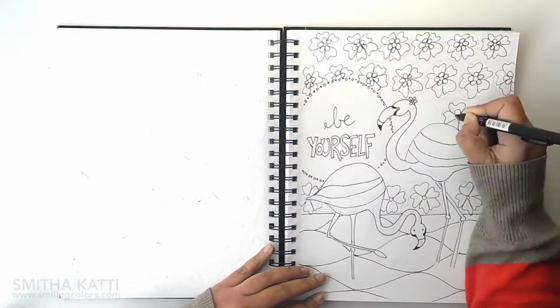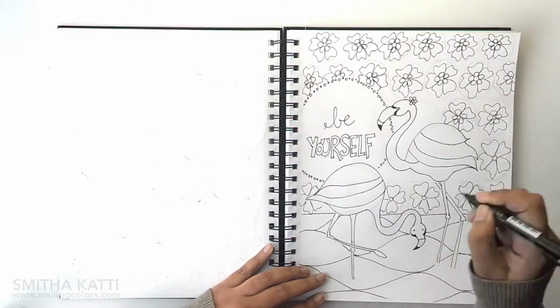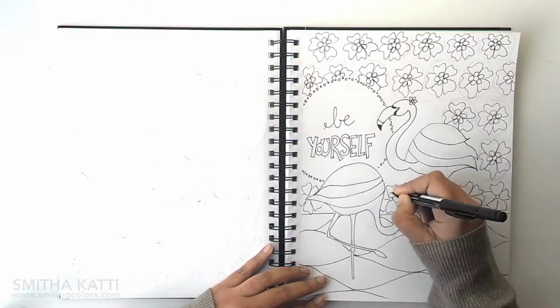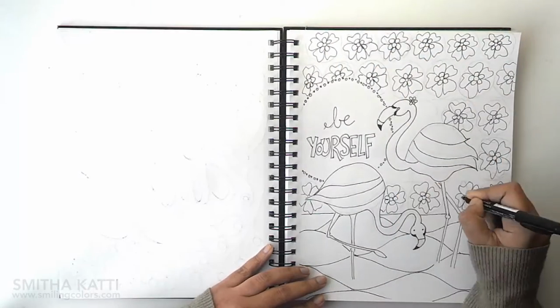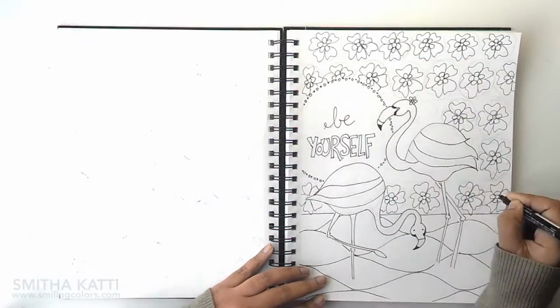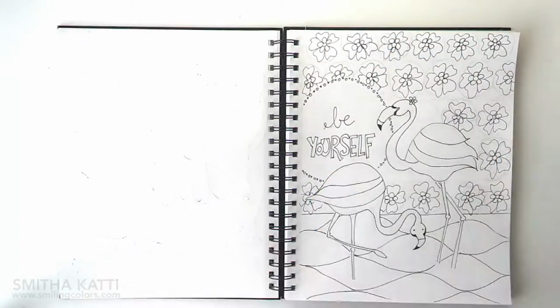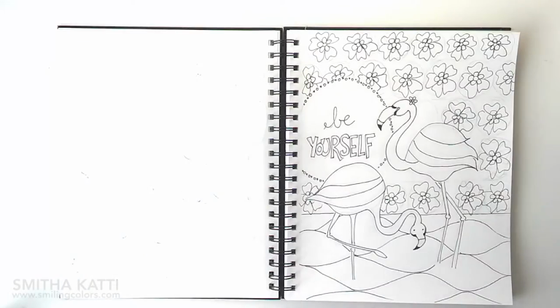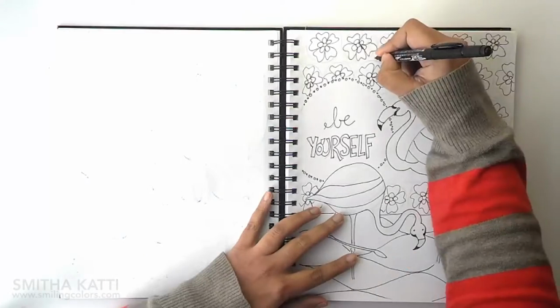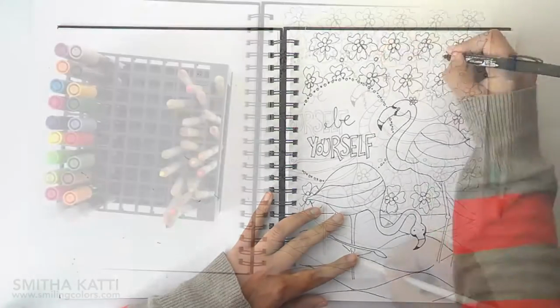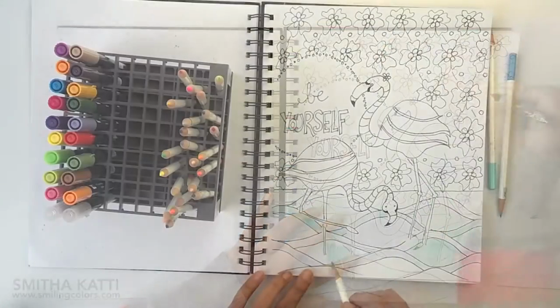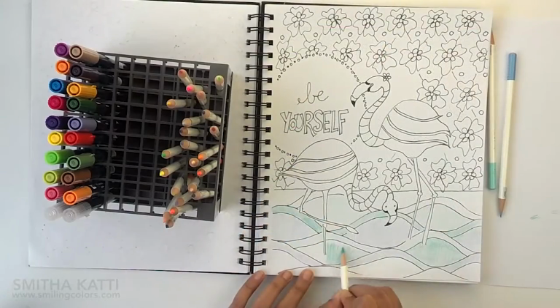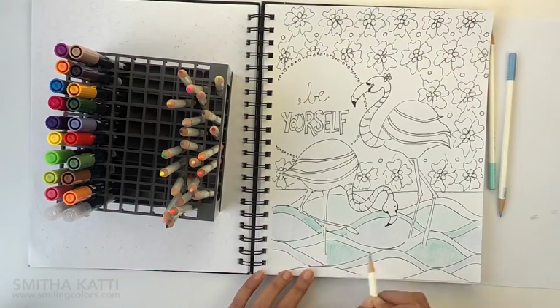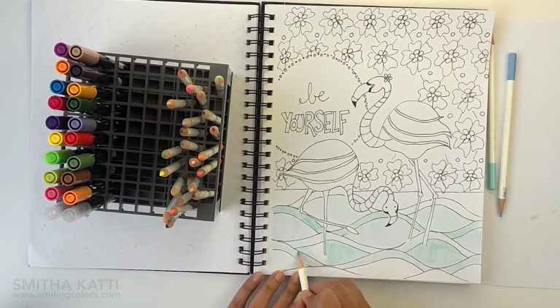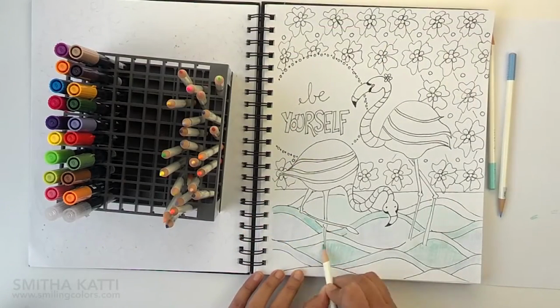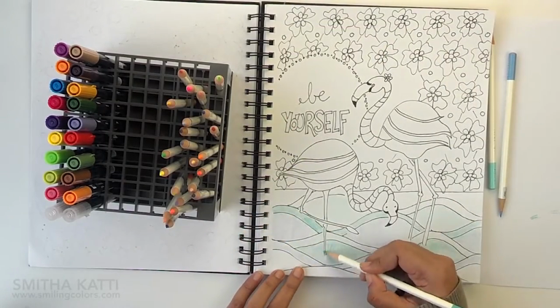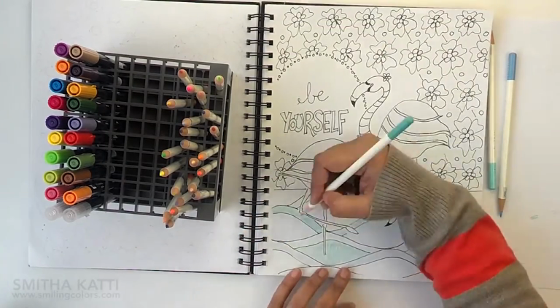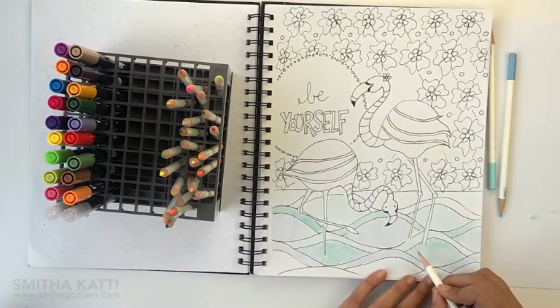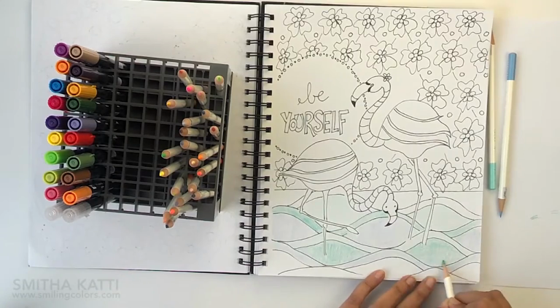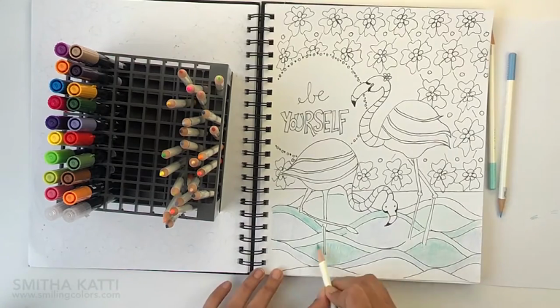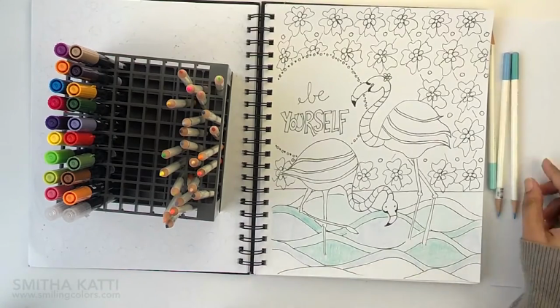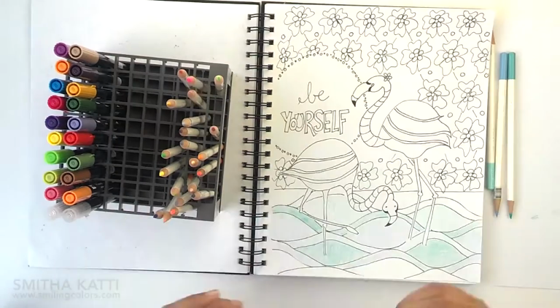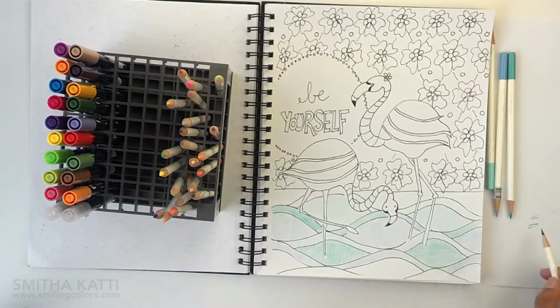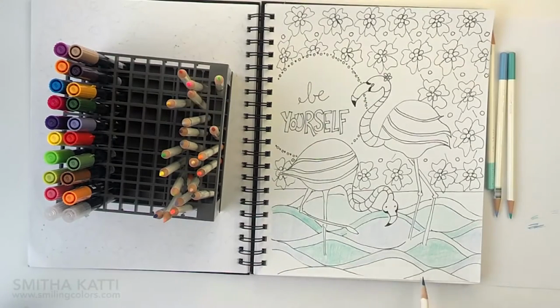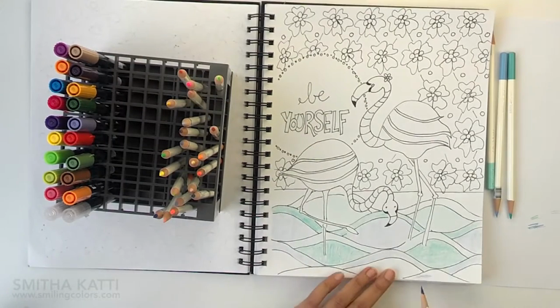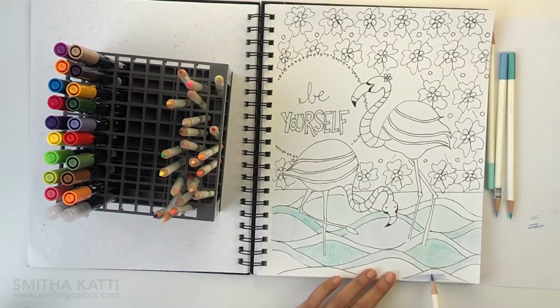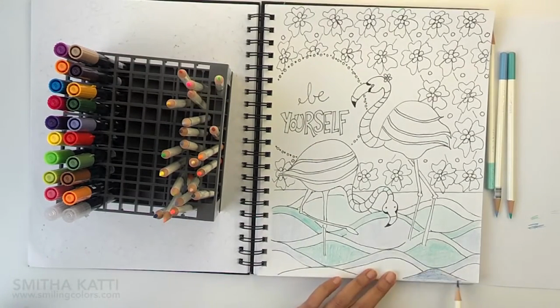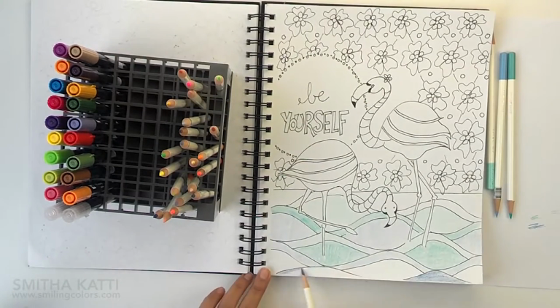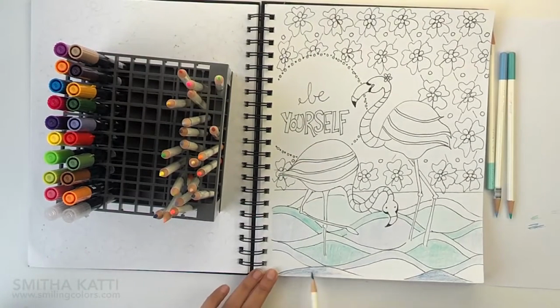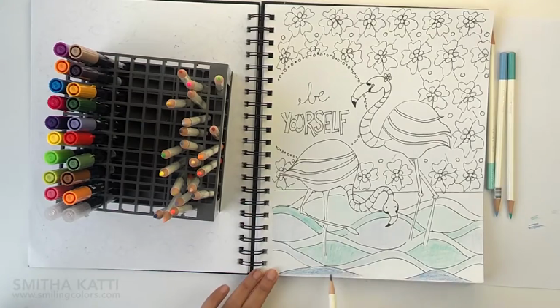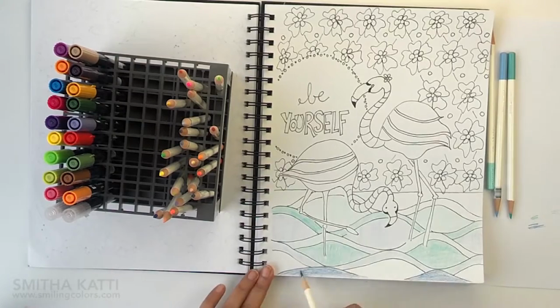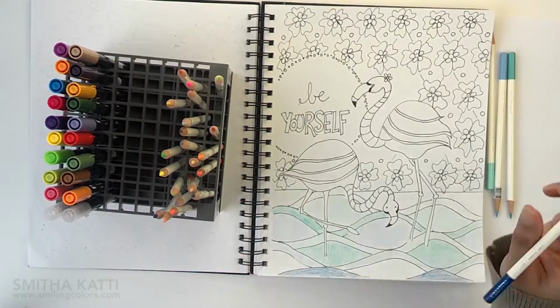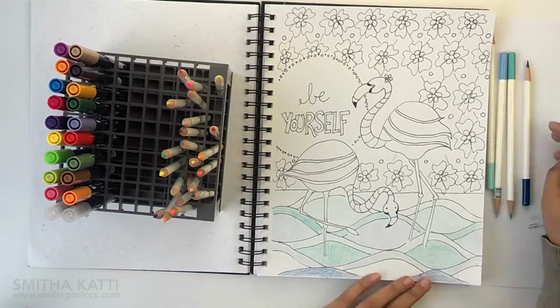So once I draw in all of my lines, I'm ready to color. To color today I'm using two sets of colors — a set of color pencils, these are the Aragitan color pencils by Tombow, and I'm also using some dual brush pens as highlights.